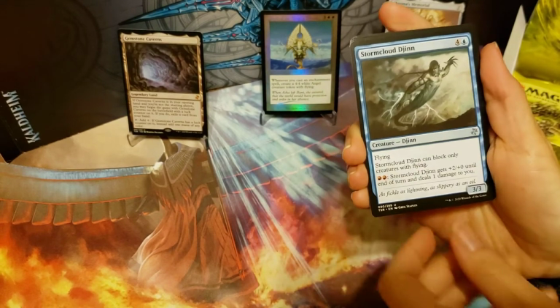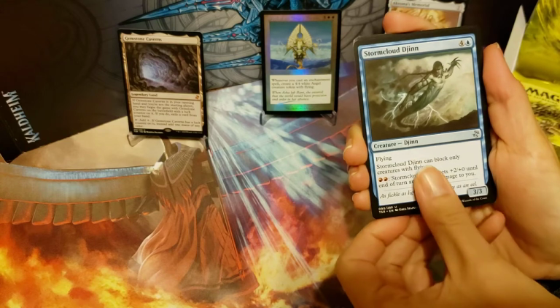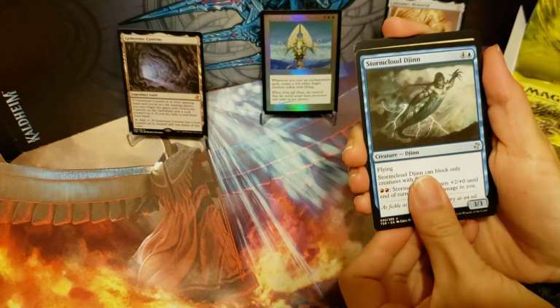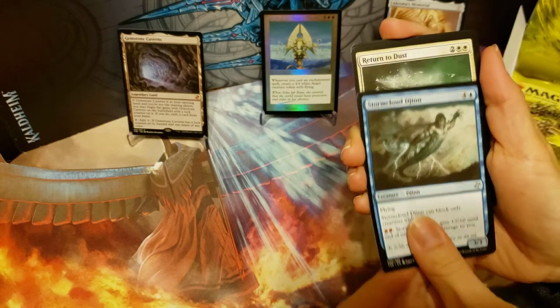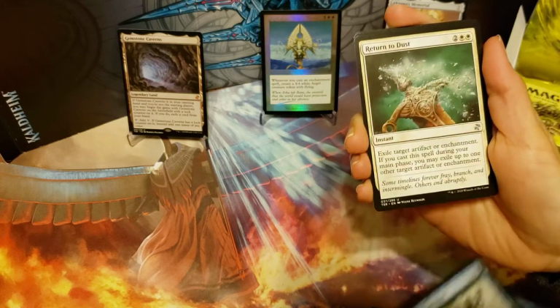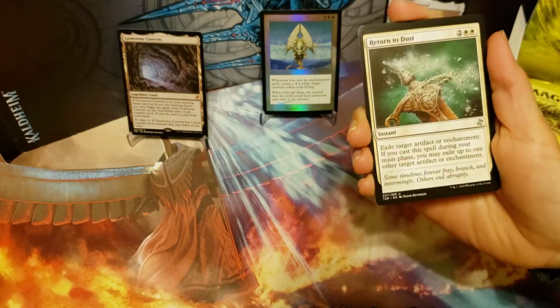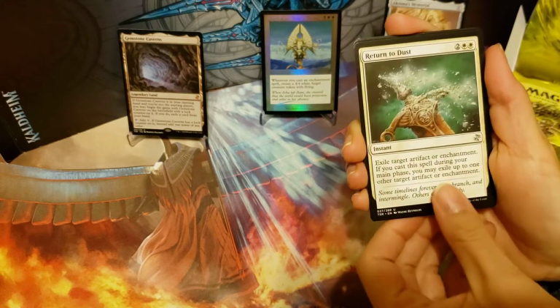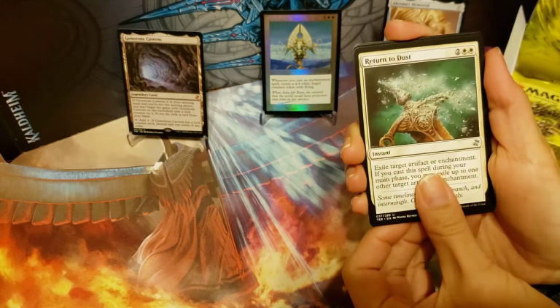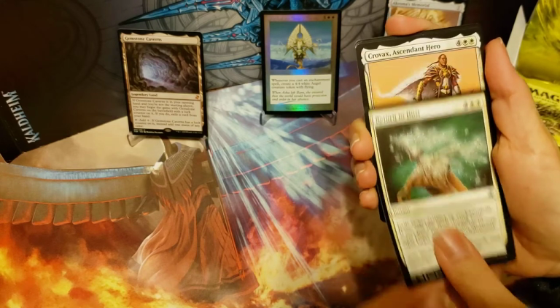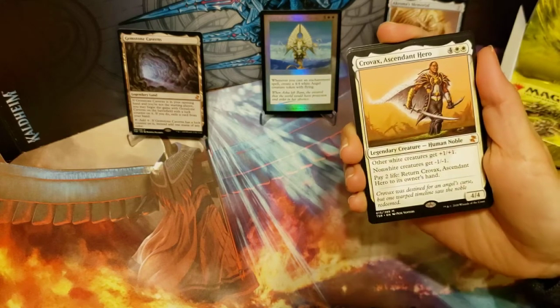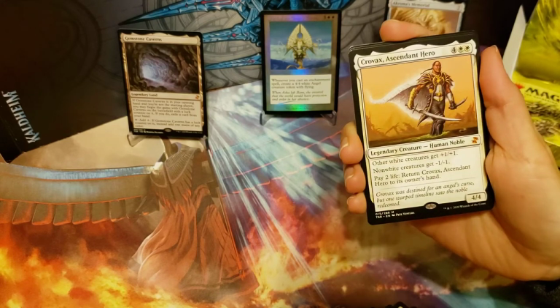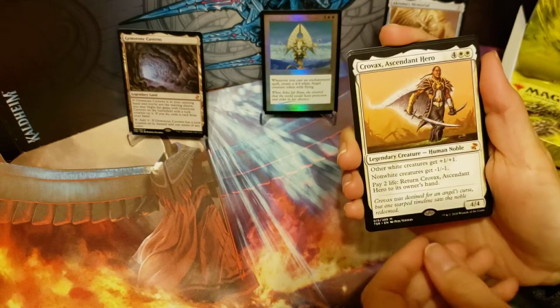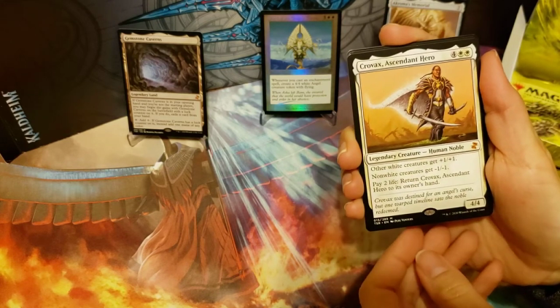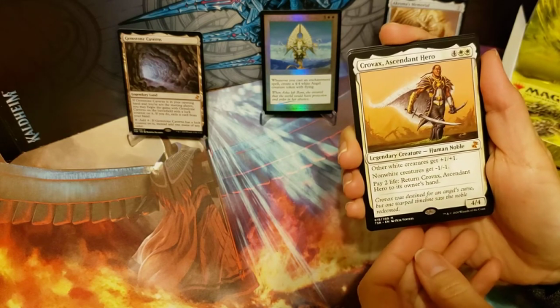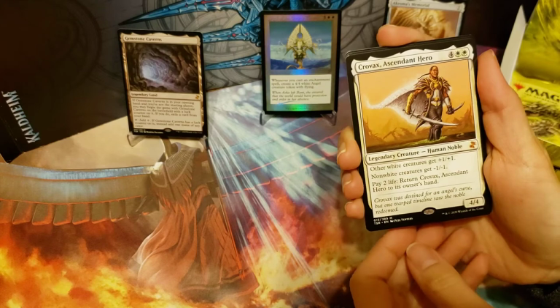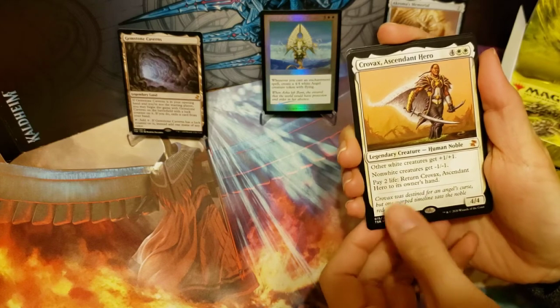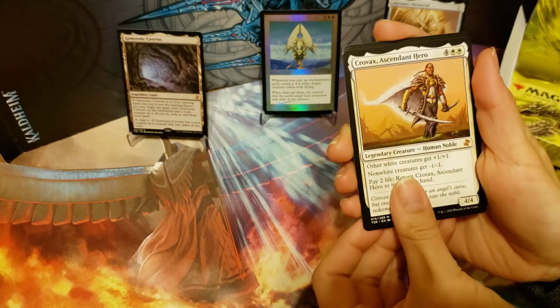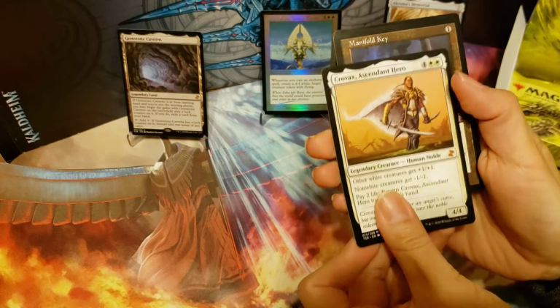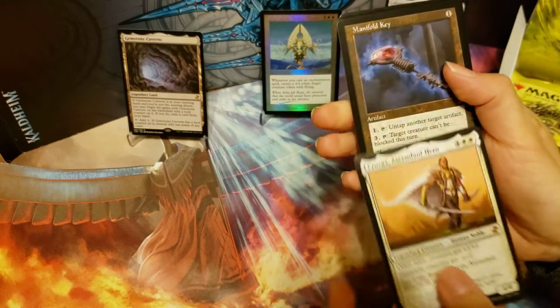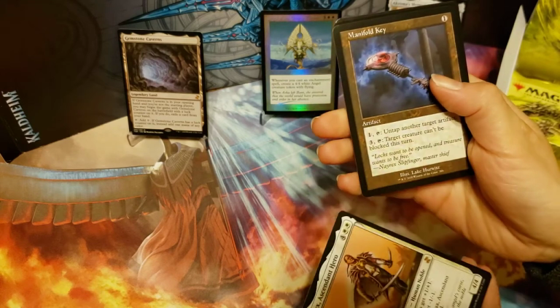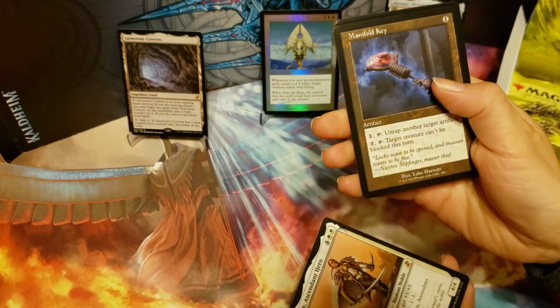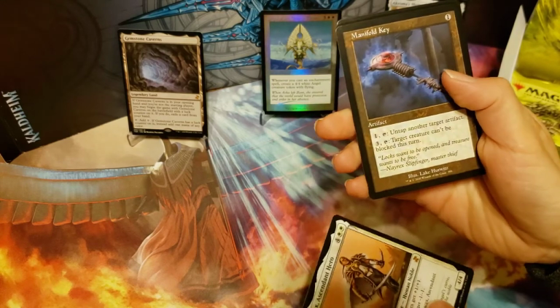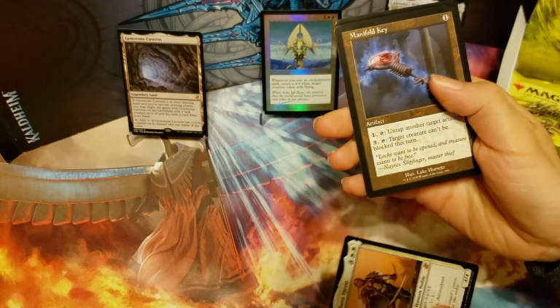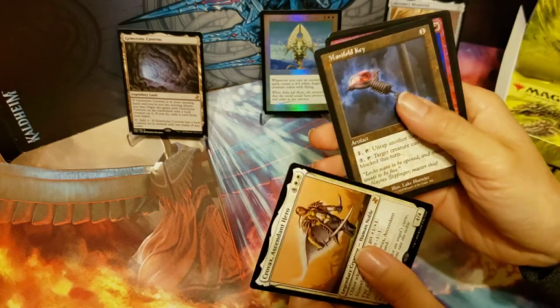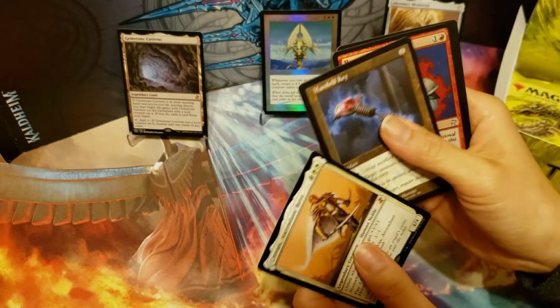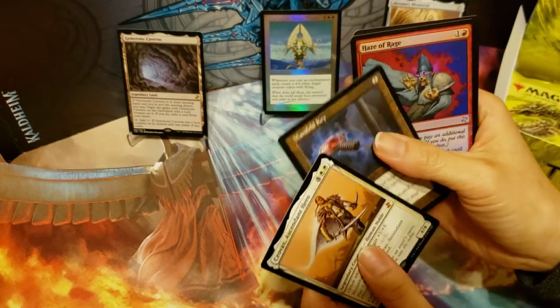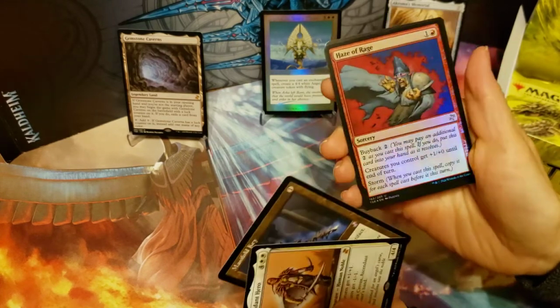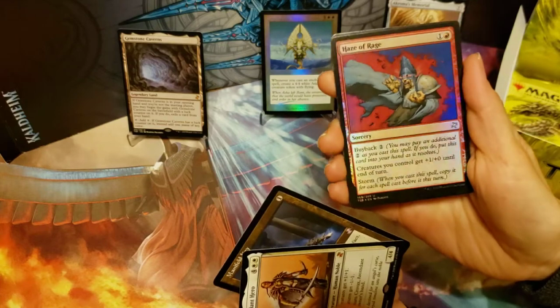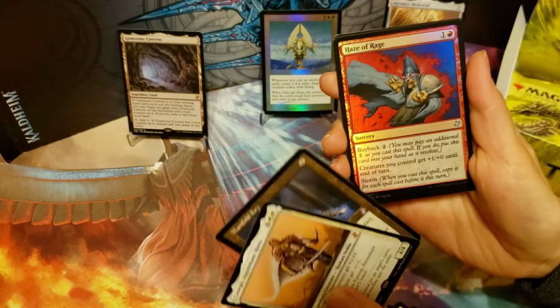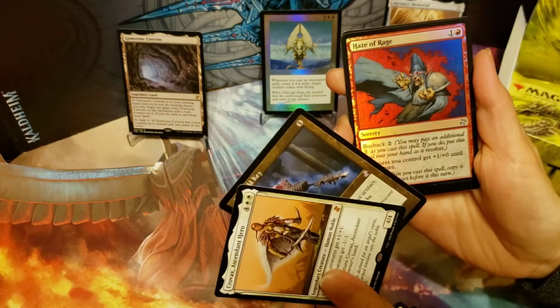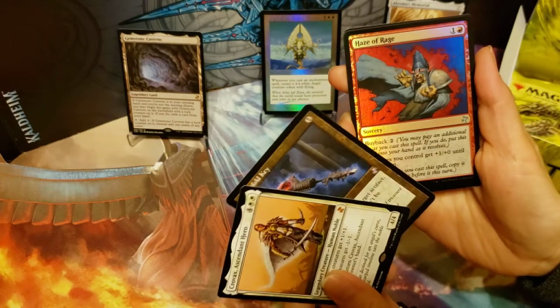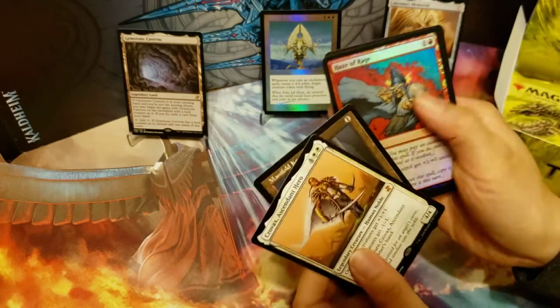We got Stormcloud Djinn, Return to Dust, and we got another mythic: Crovax, Ascendant Hero. And a Manifold Key as the time-shifted card, and a foil Haze of Rage.